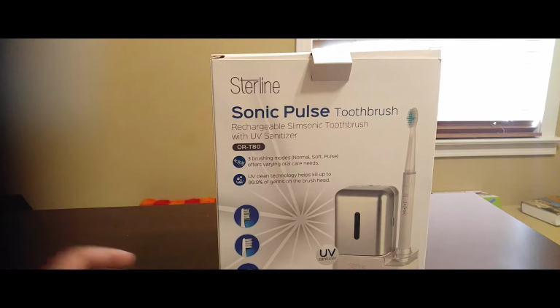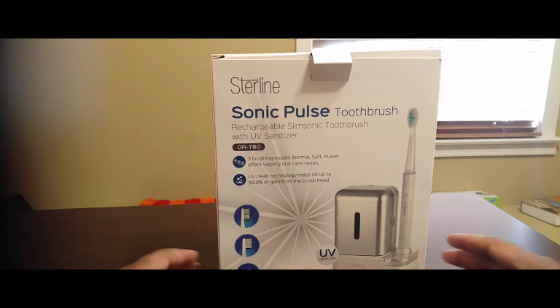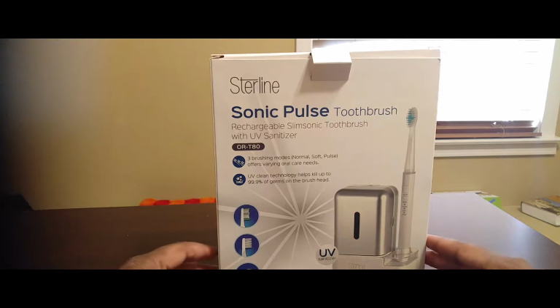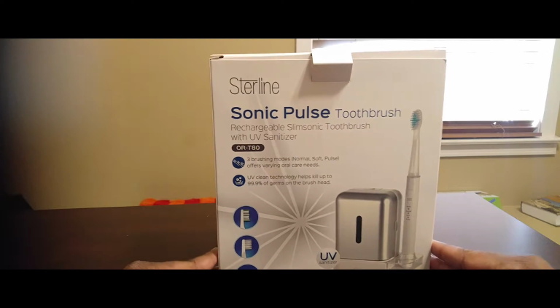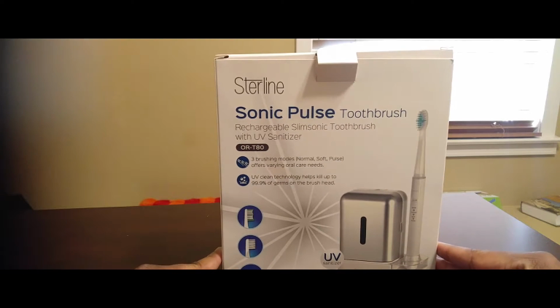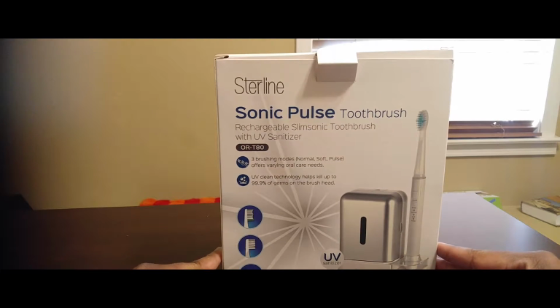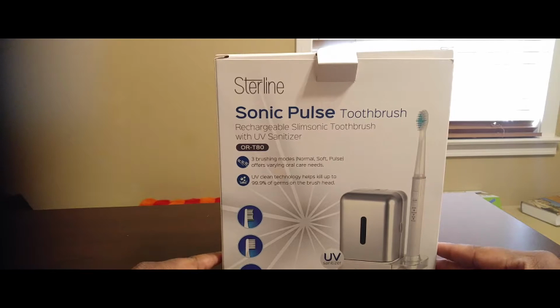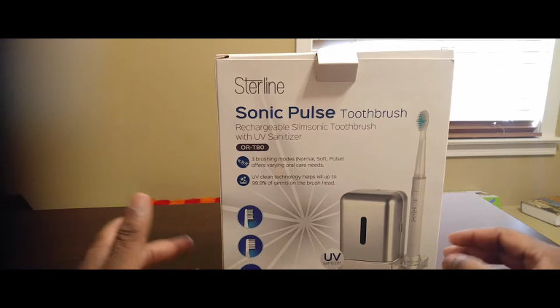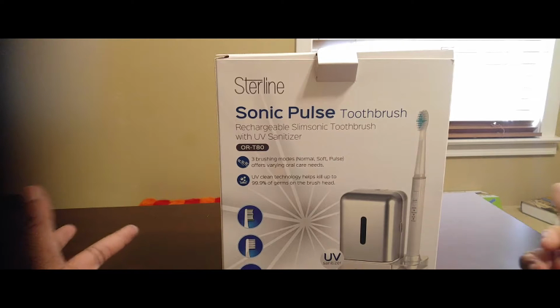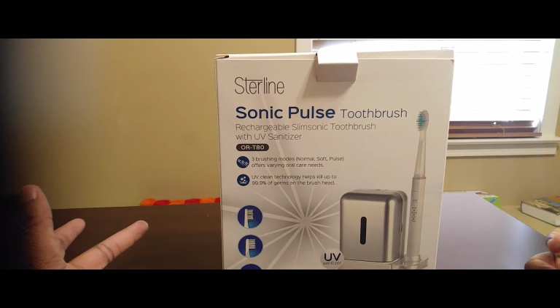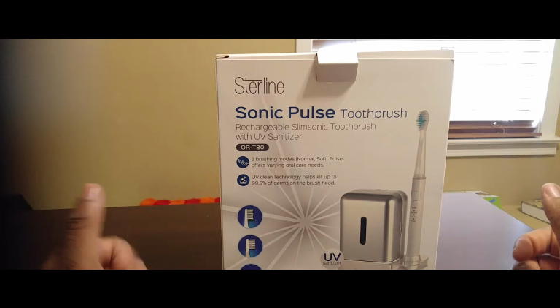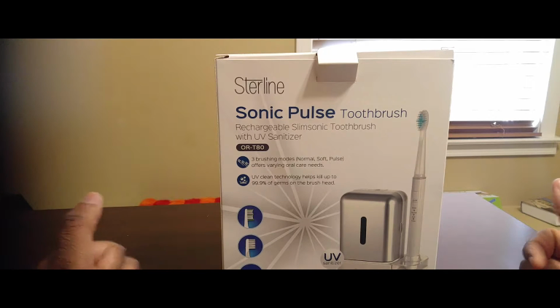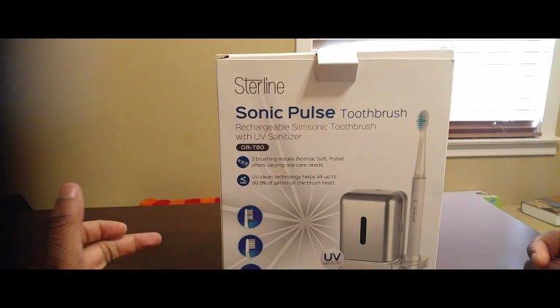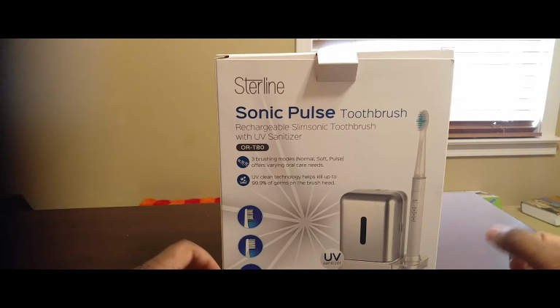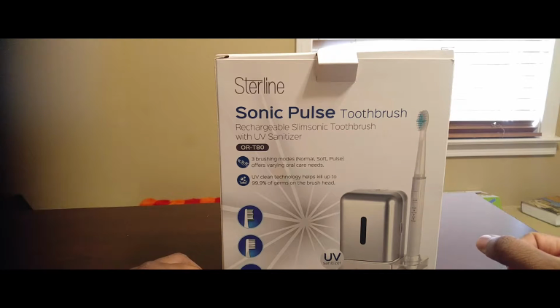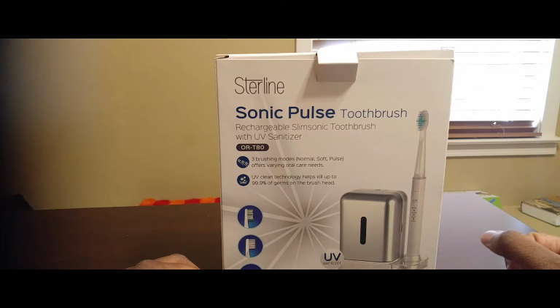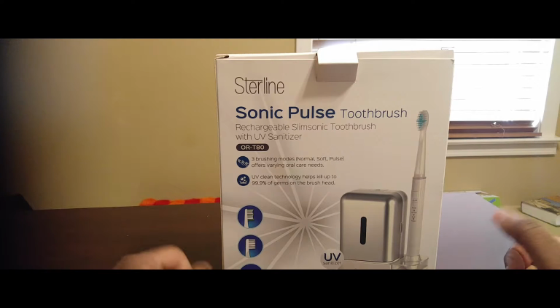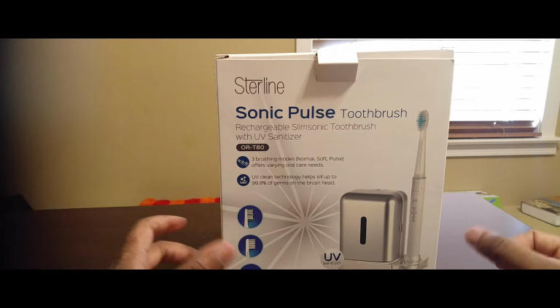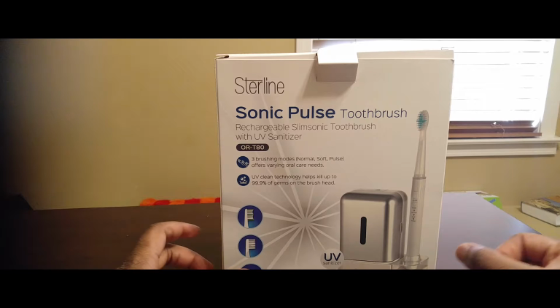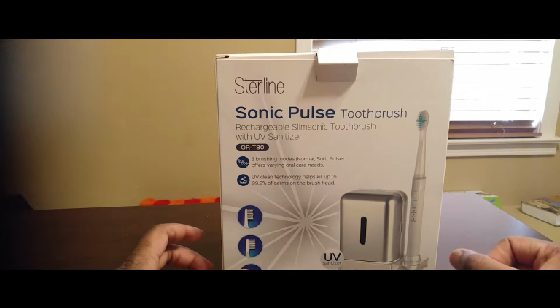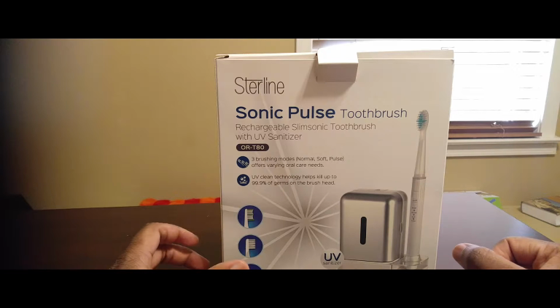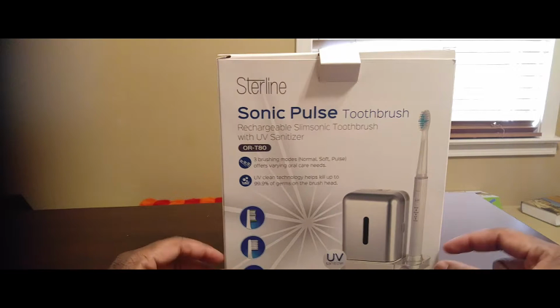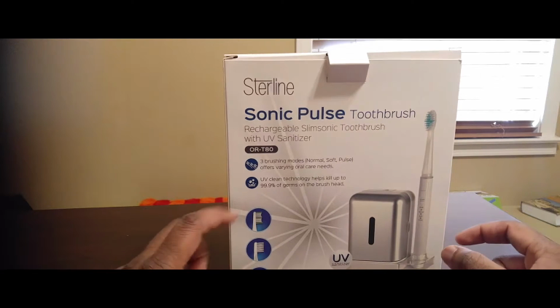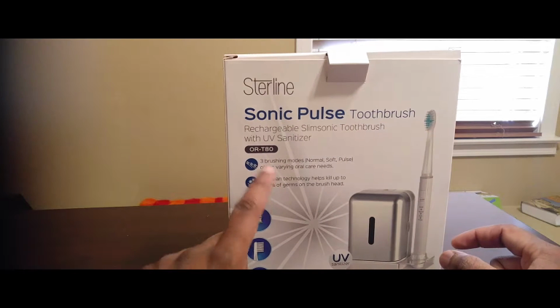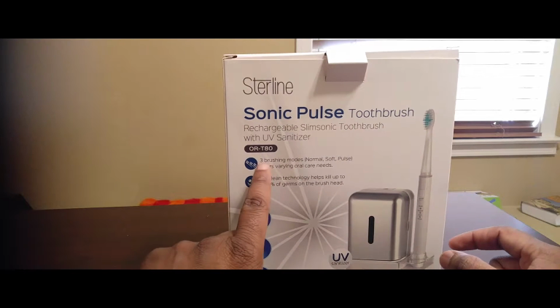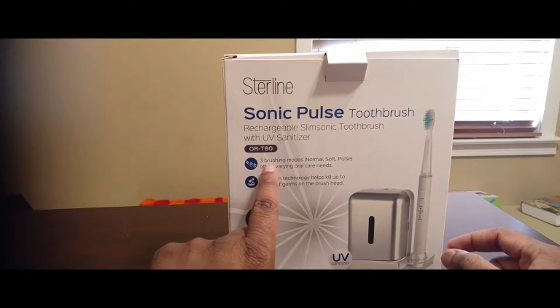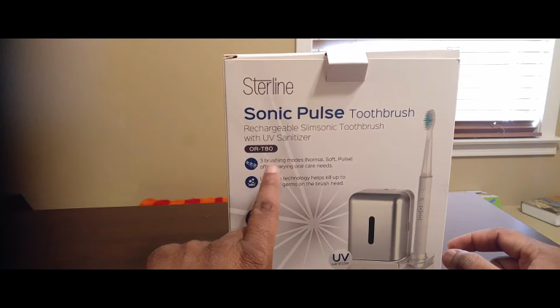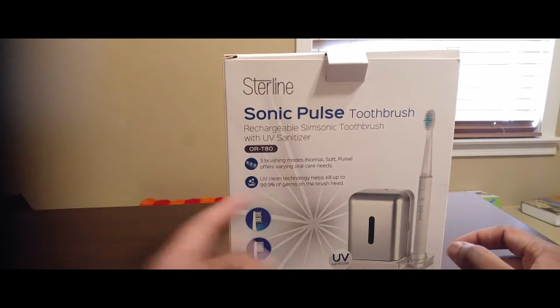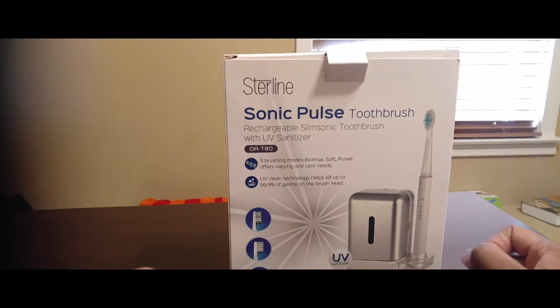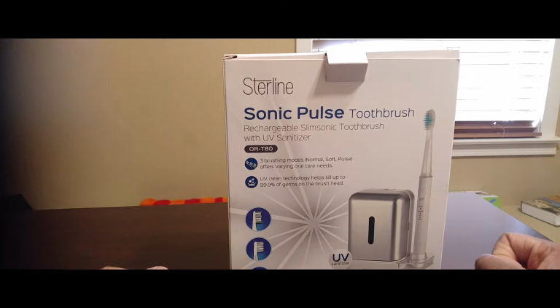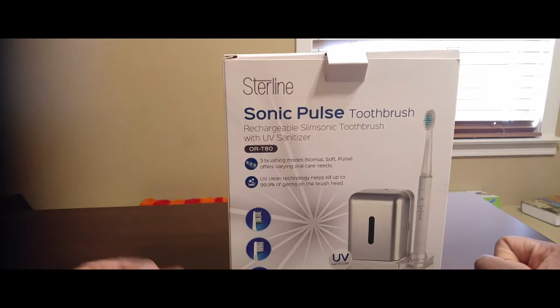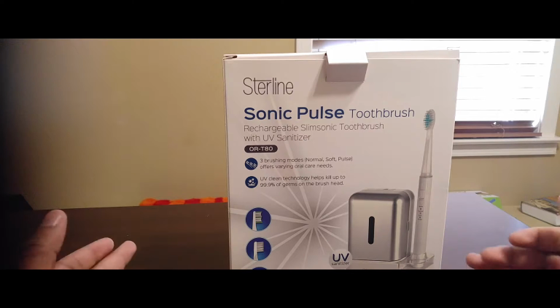Here with the Sterline Sonic Pulse Tube Brush. This is a rechargeable, slim sonic tube brush with a UV sanitizer. It has a sanitizer in there. It has three brushing modes for normal, soft, and pulse.